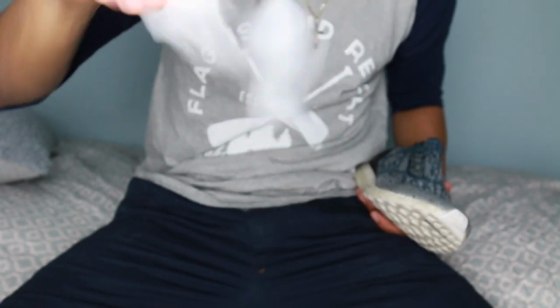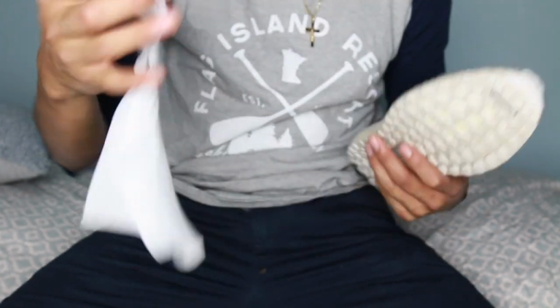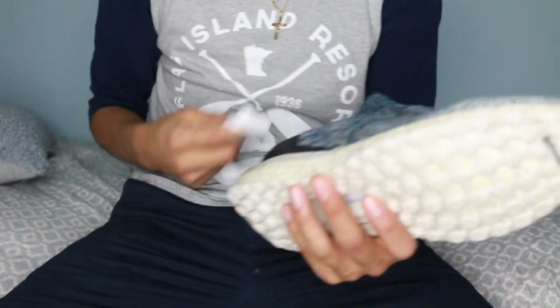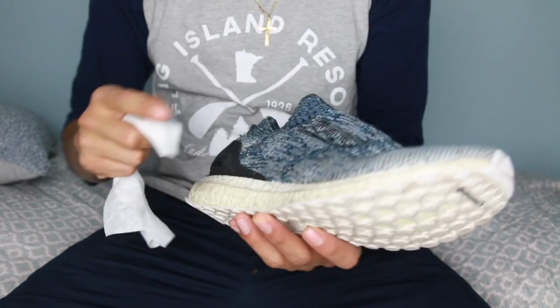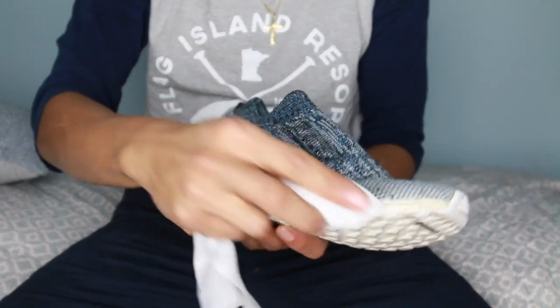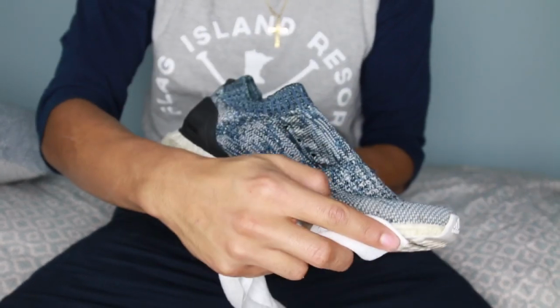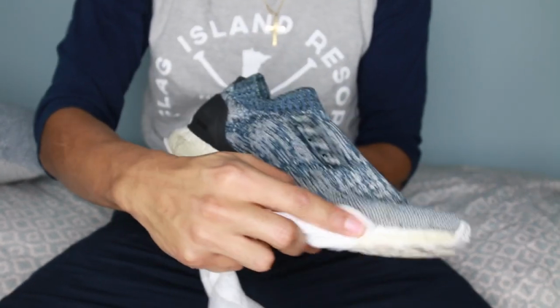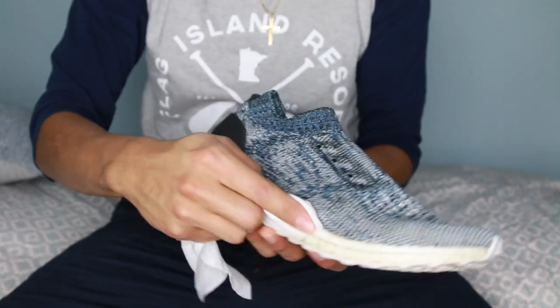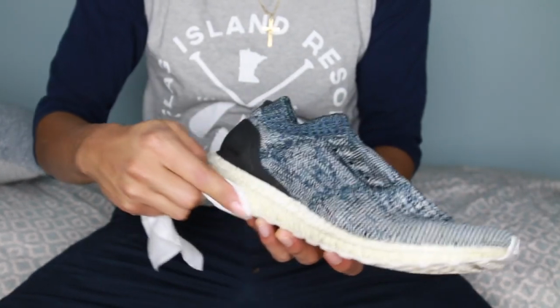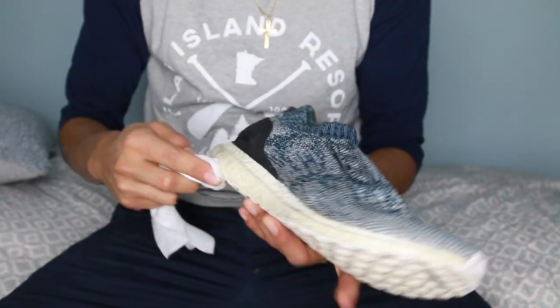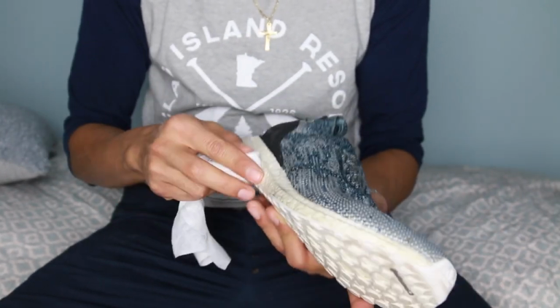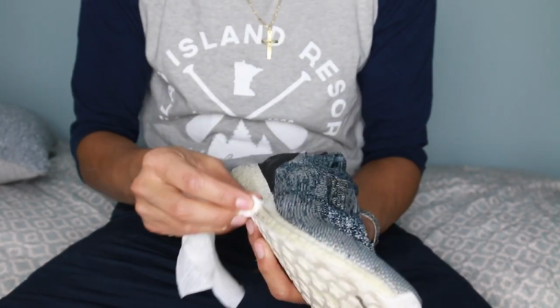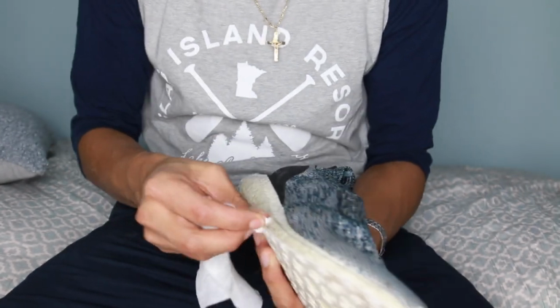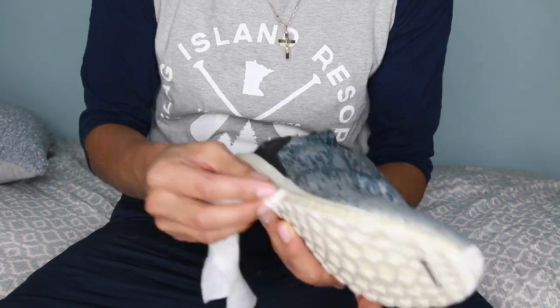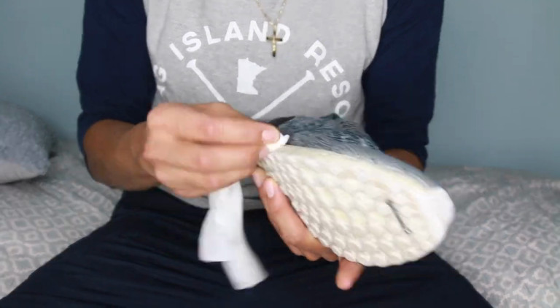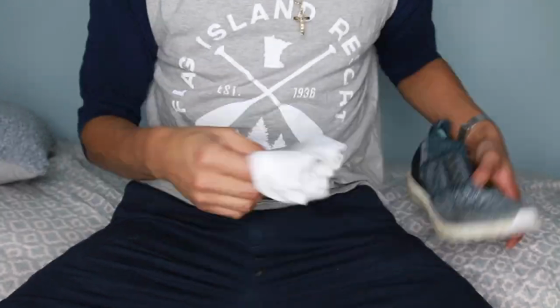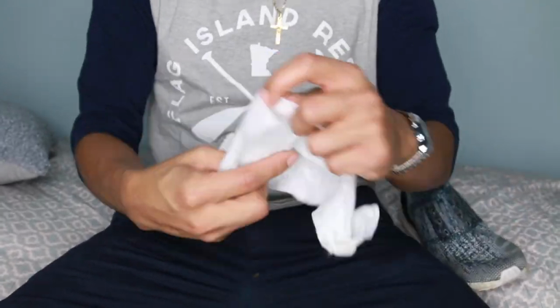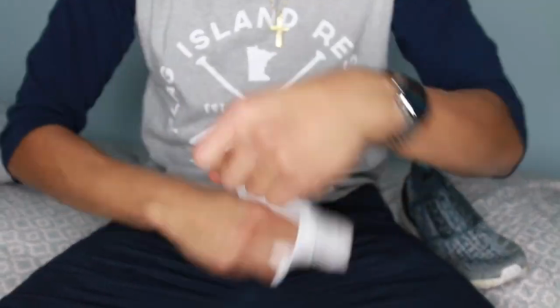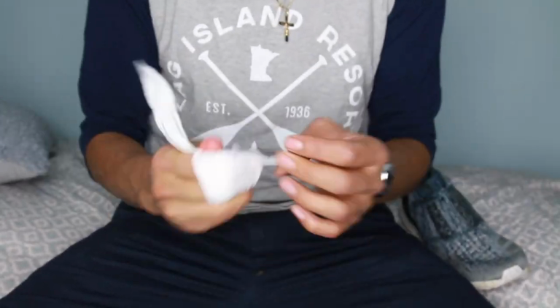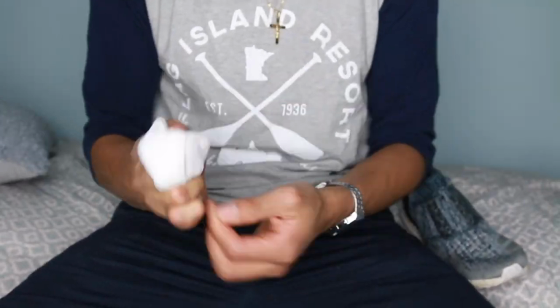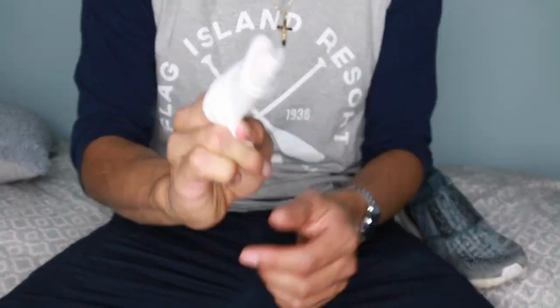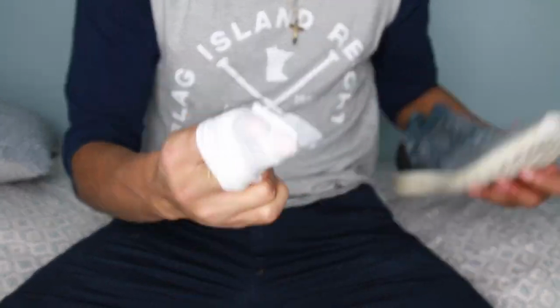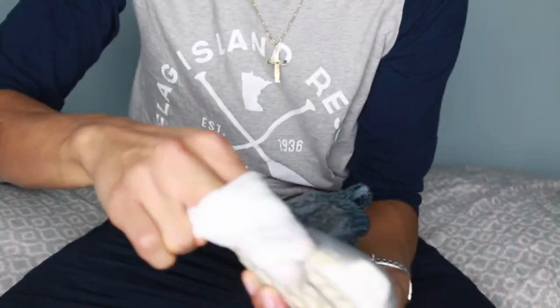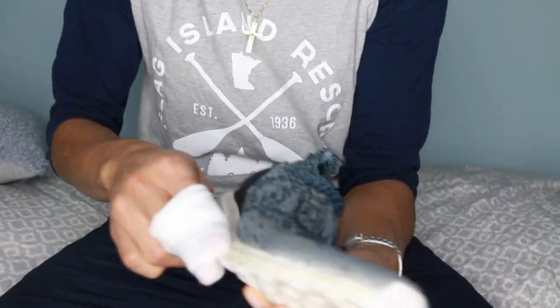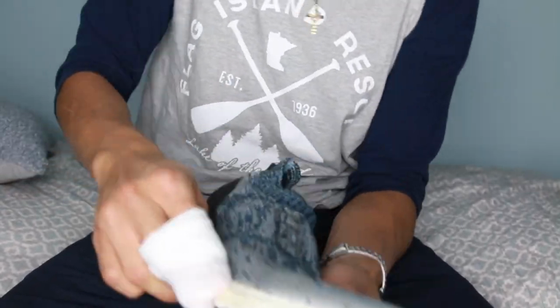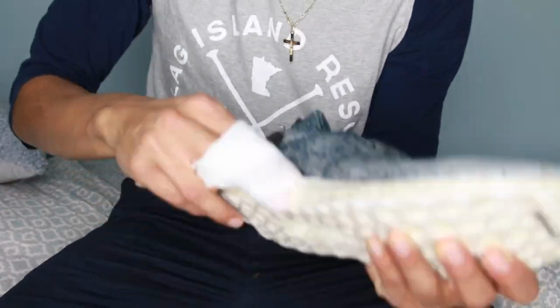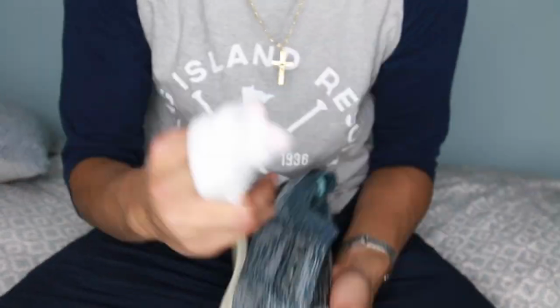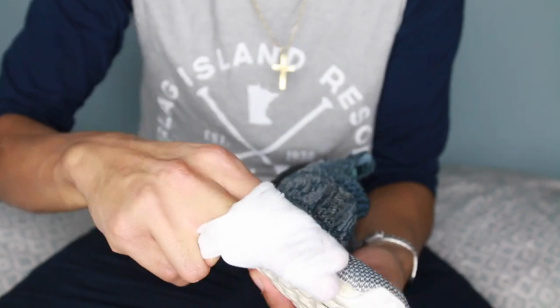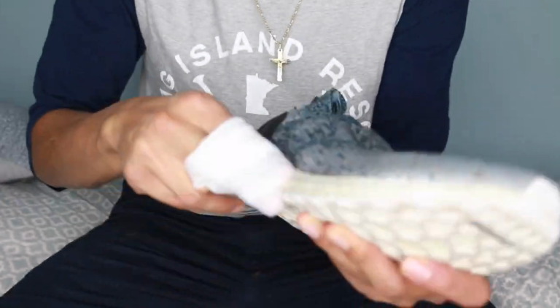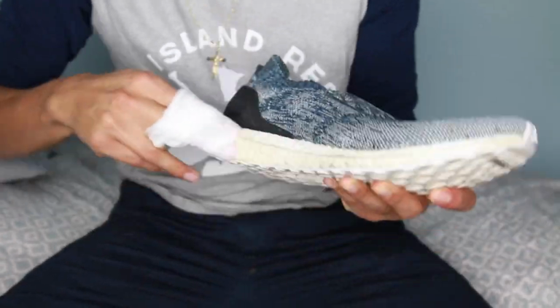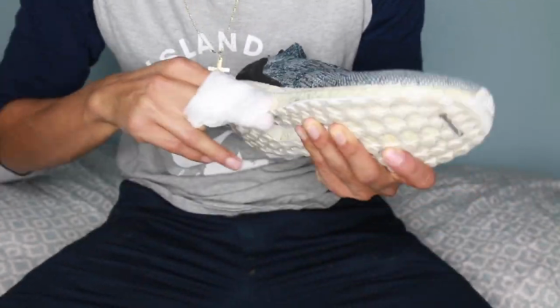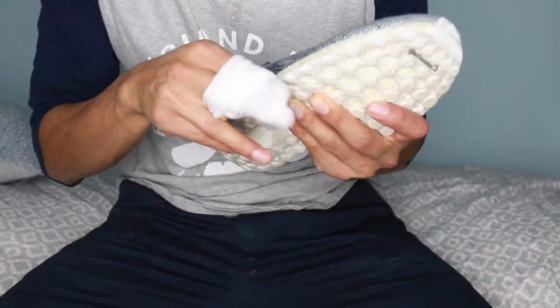I got a Clorox wipe and basically just got rid of the dirt on the boost. I did not do a deep clean just because I will do it in the future with more product, but that's what I did first.